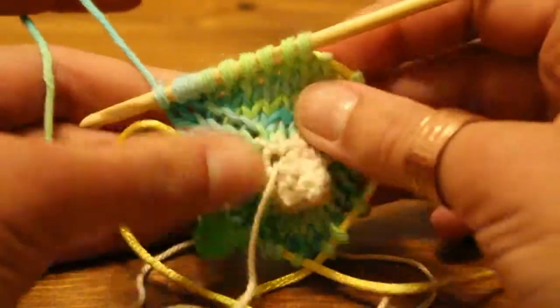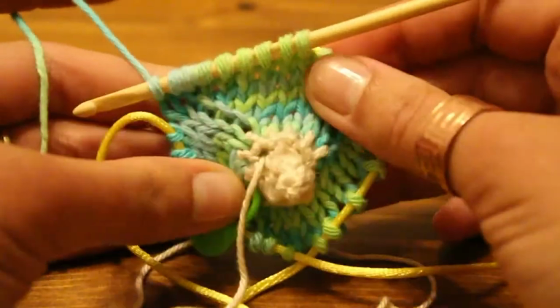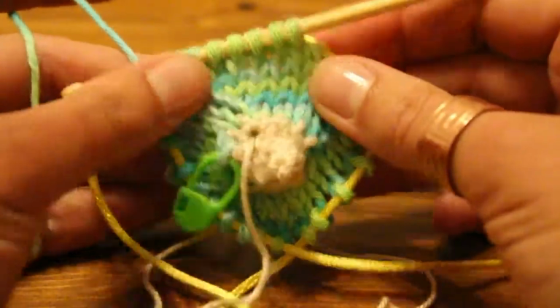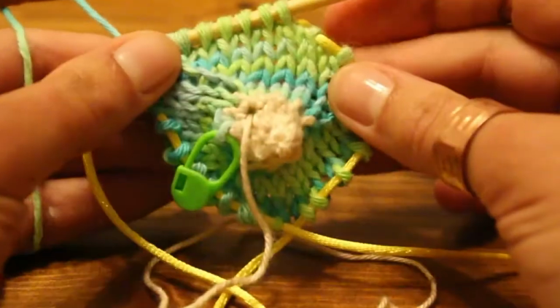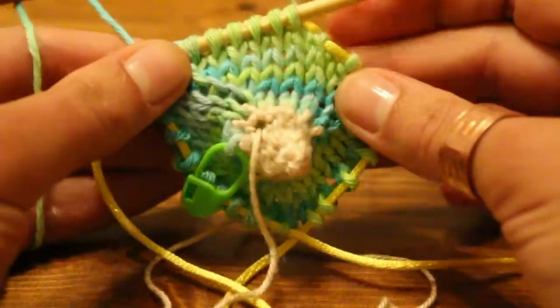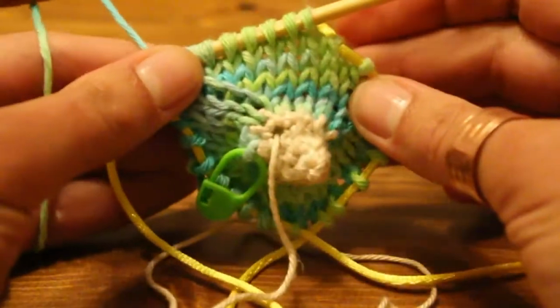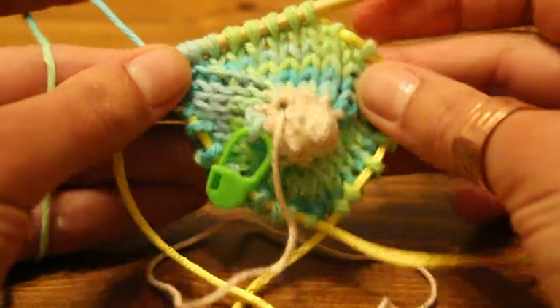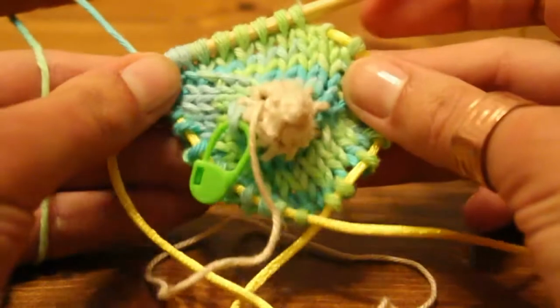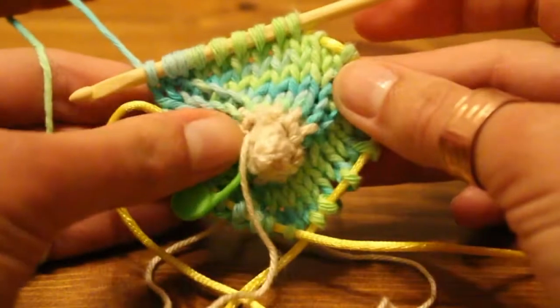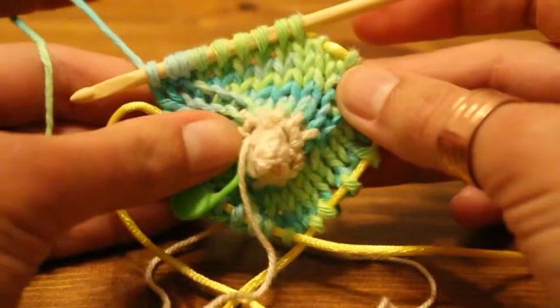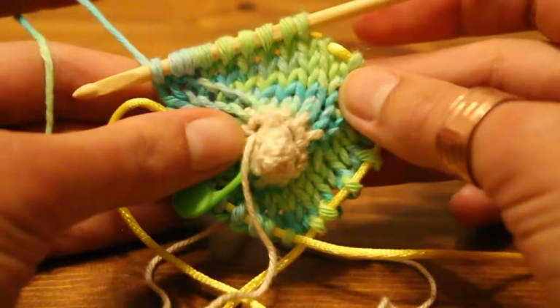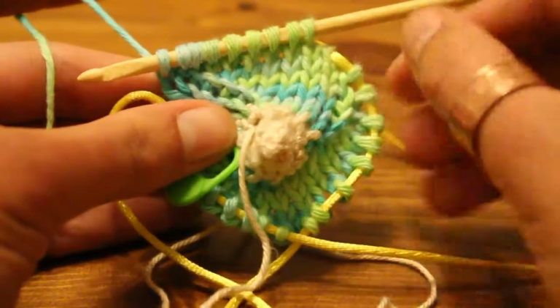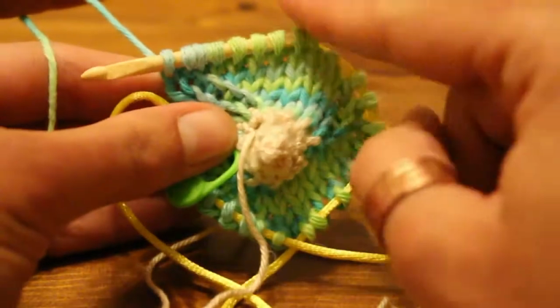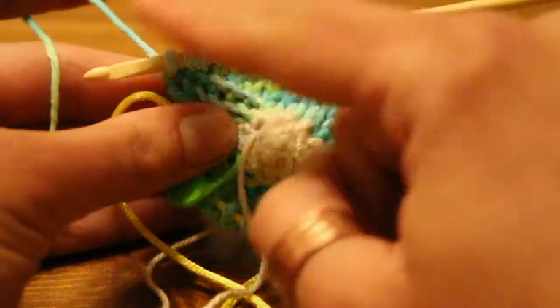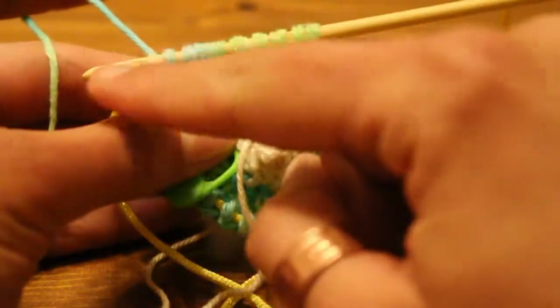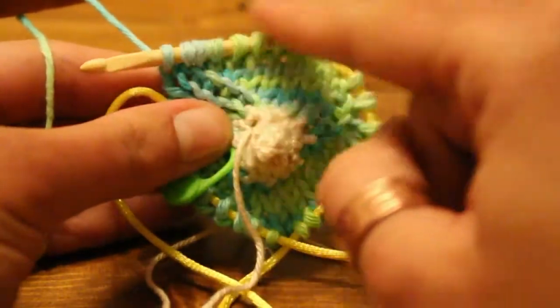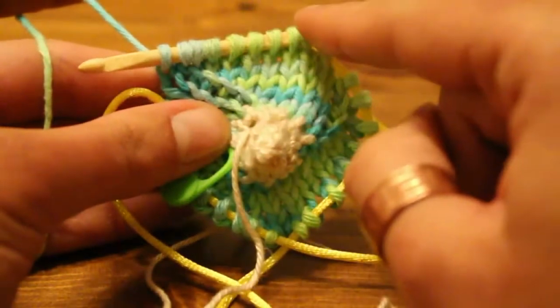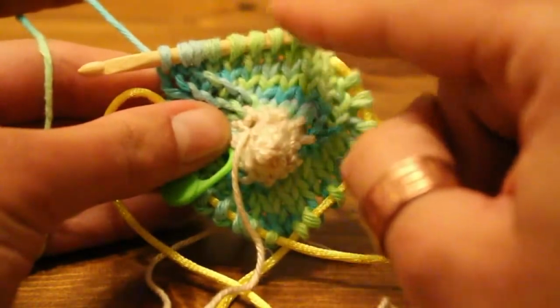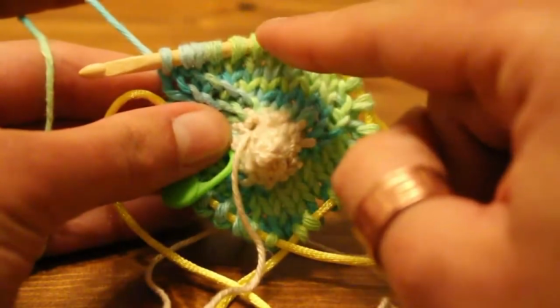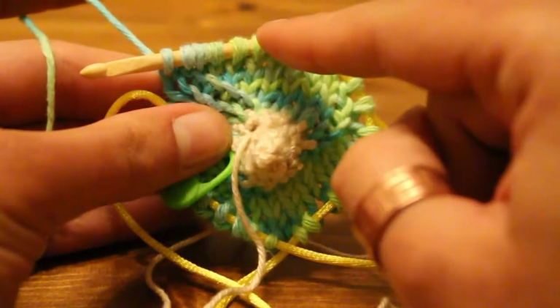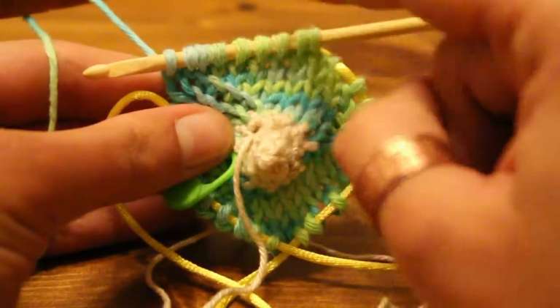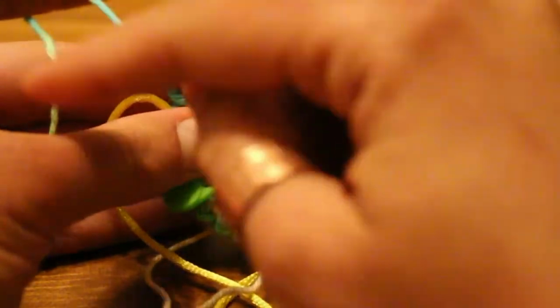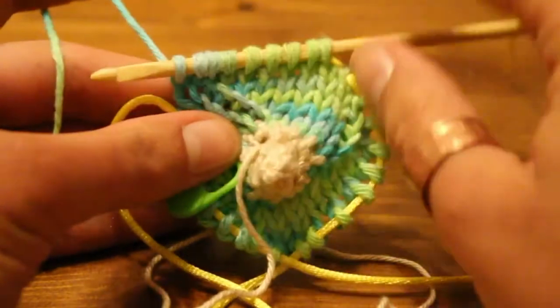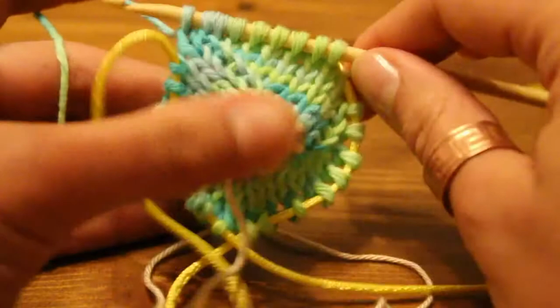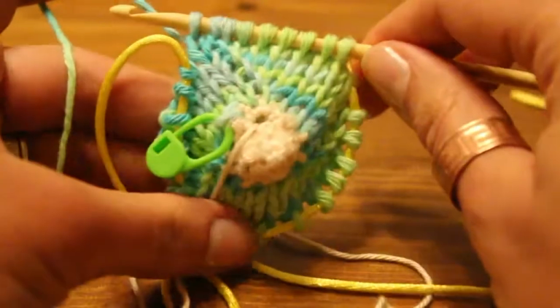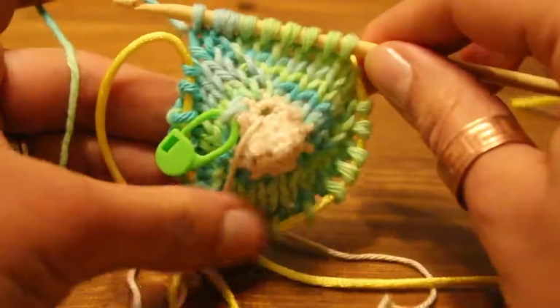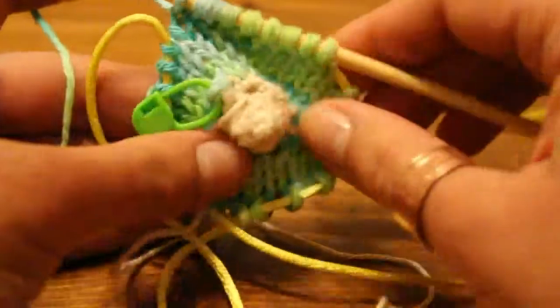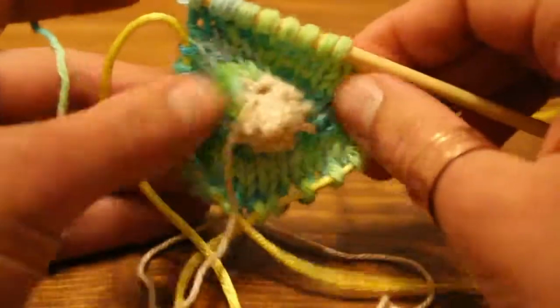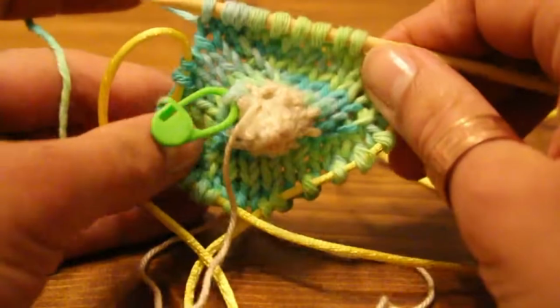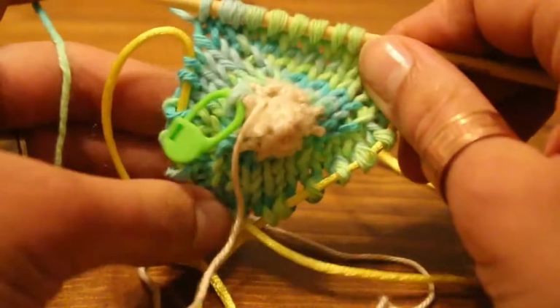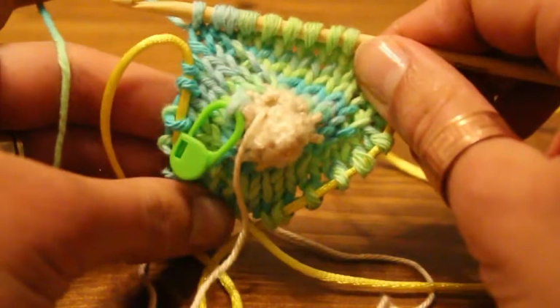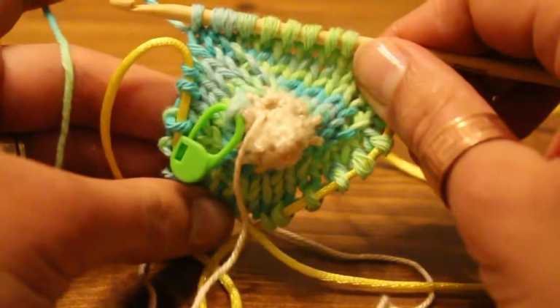I will have a part two on how to do the purled edge before you start with the decreases to do the back of the knocker.